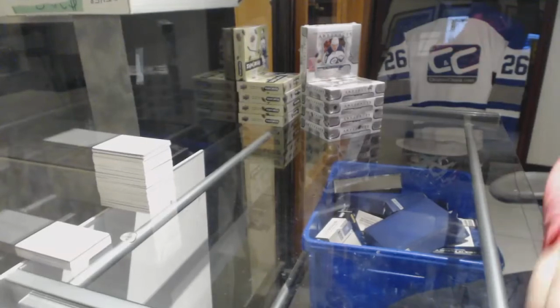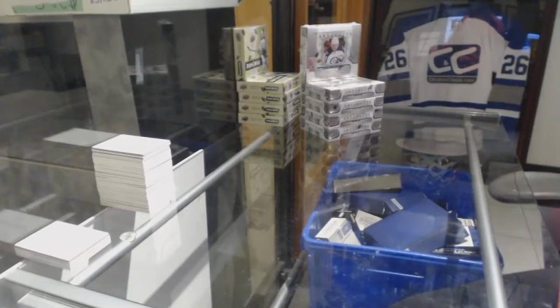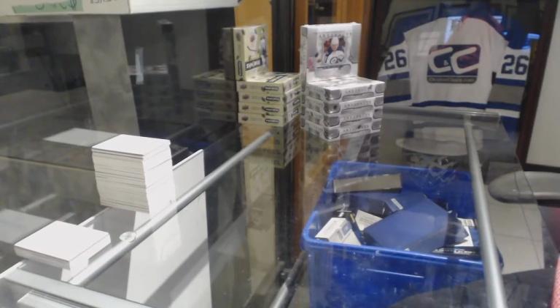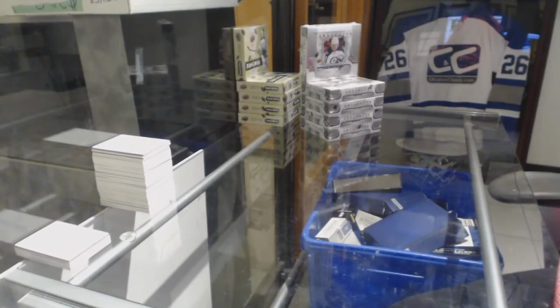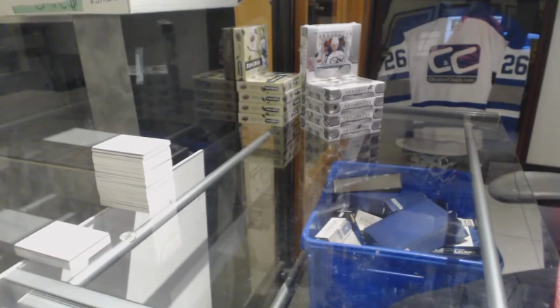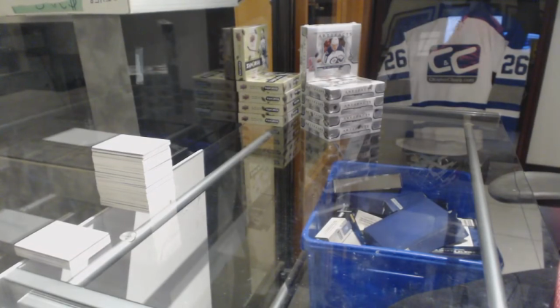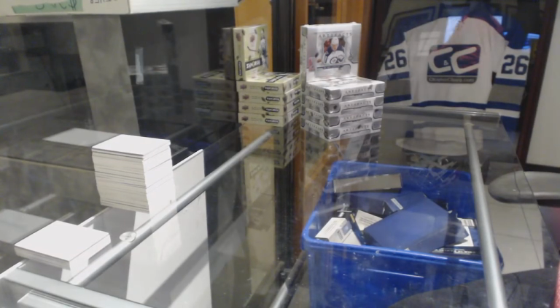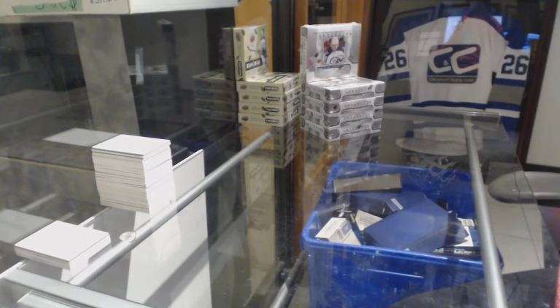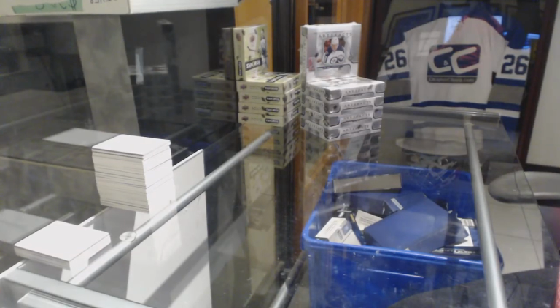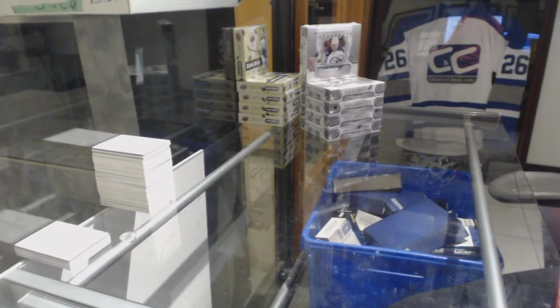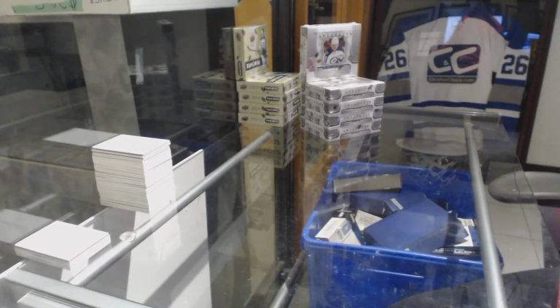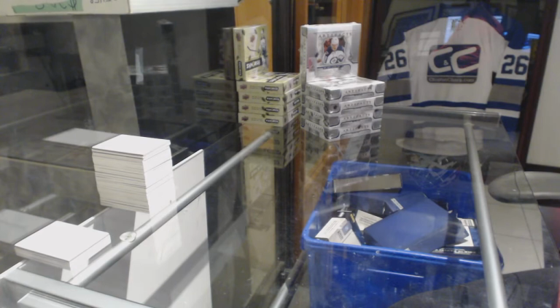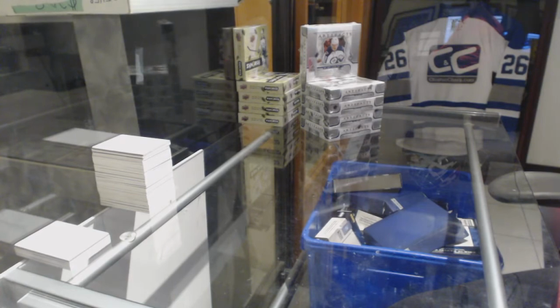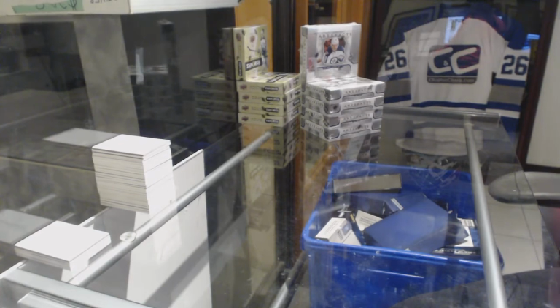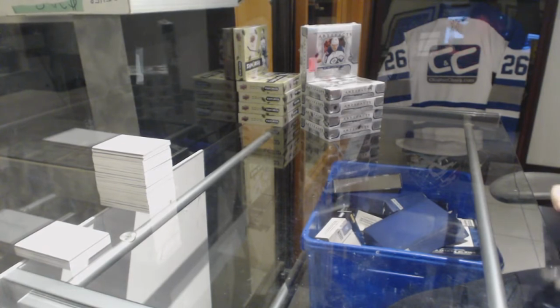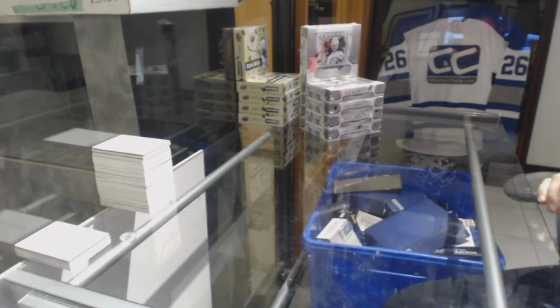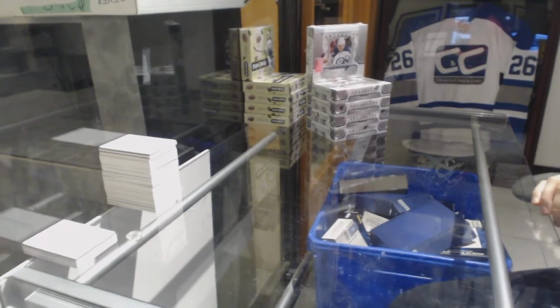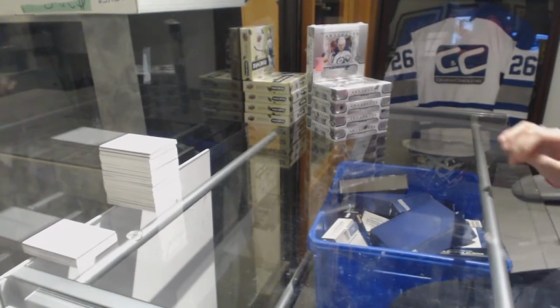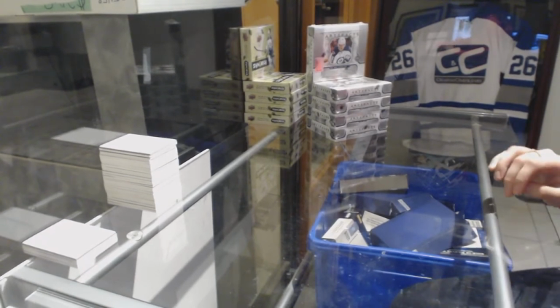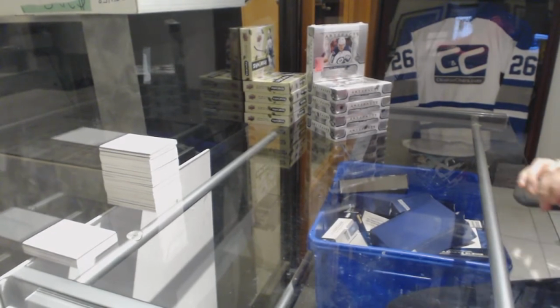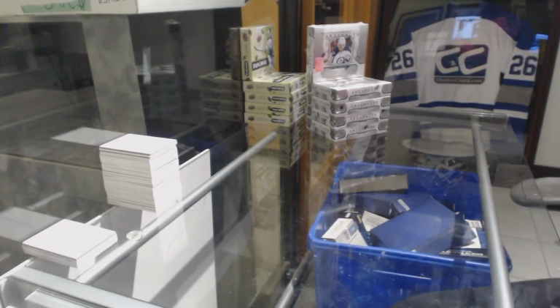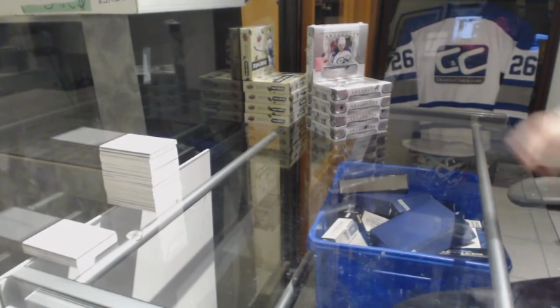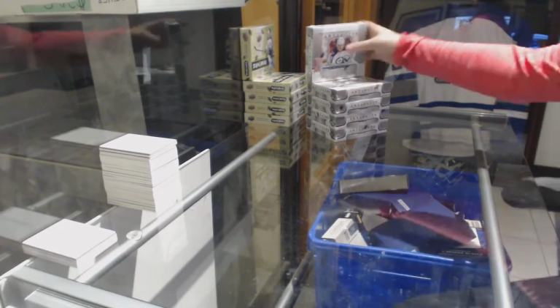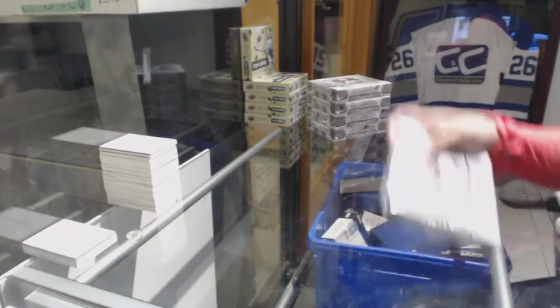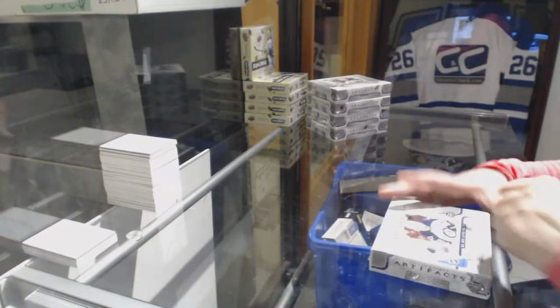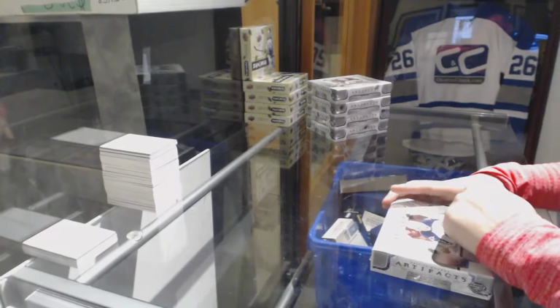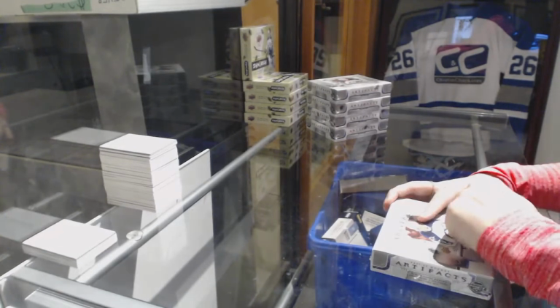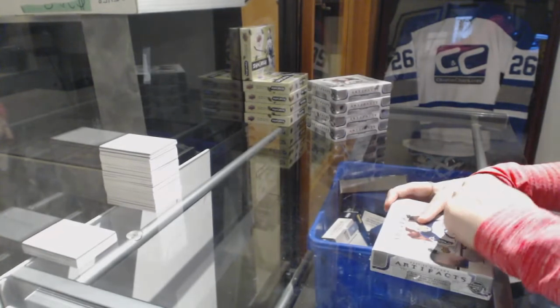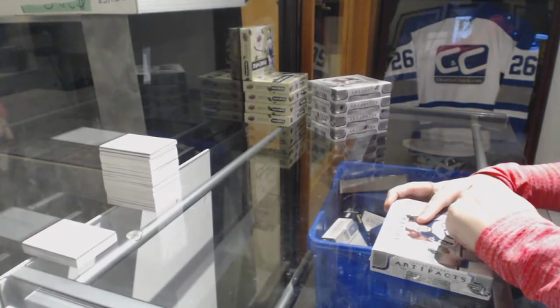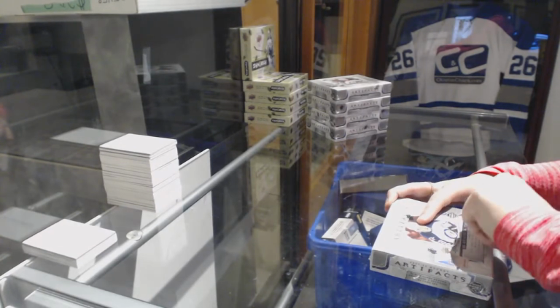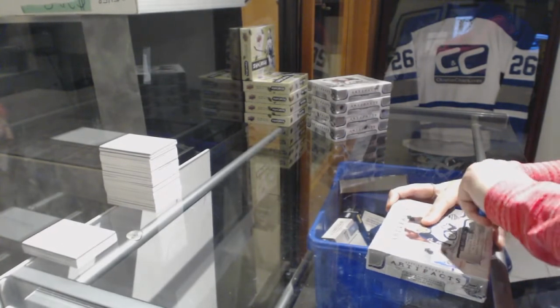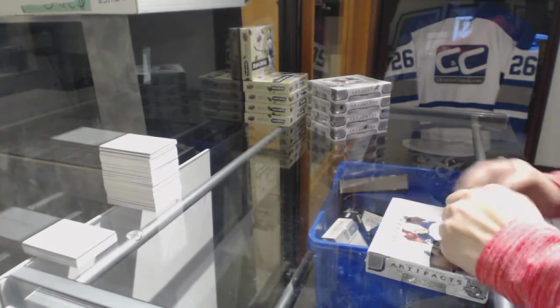Starting off CNC group break 8373, we've got the 2017-18 Upper Deck Artifacts 5 Blocks Half Case. Best of luck folks!